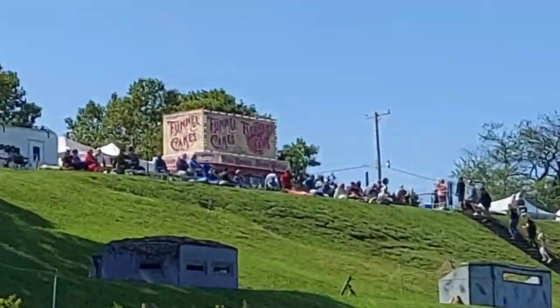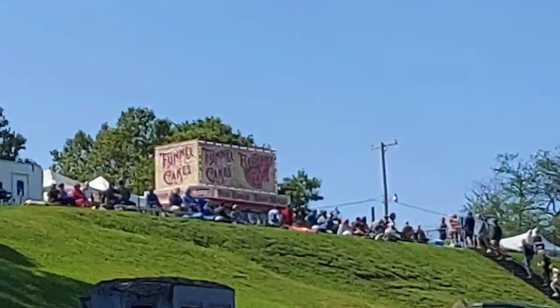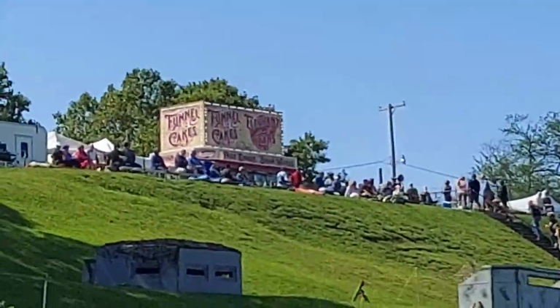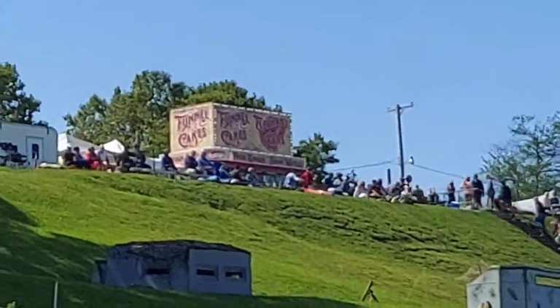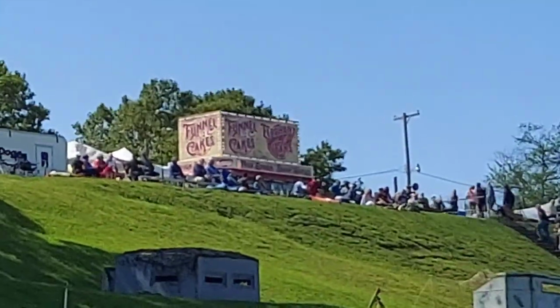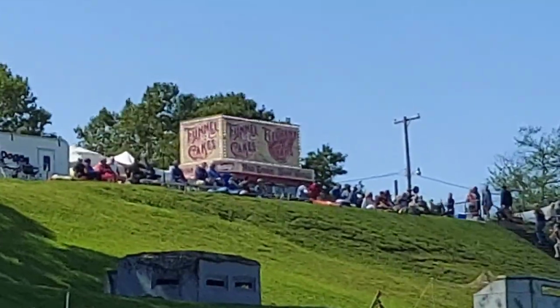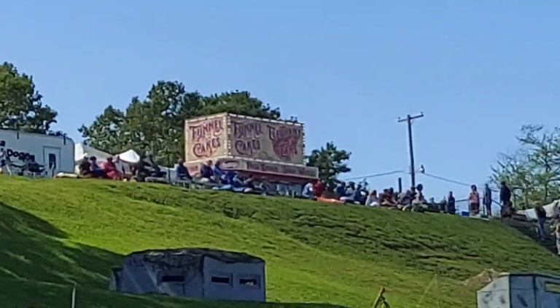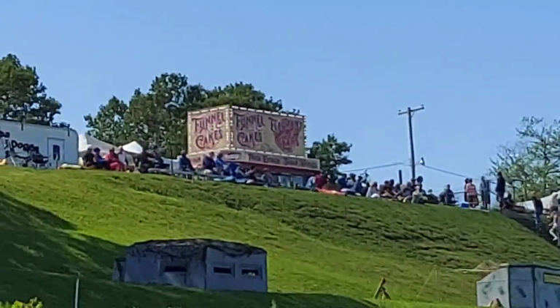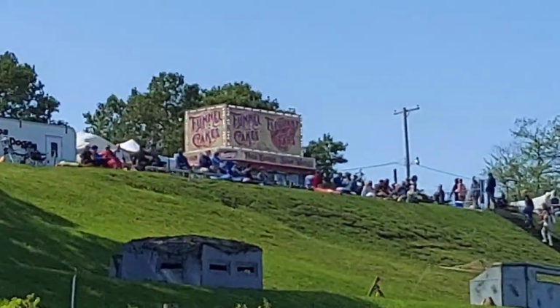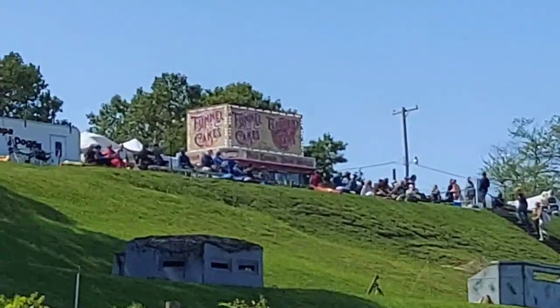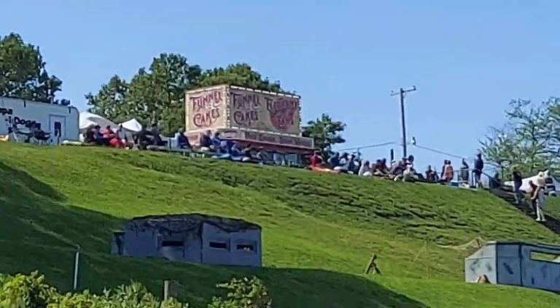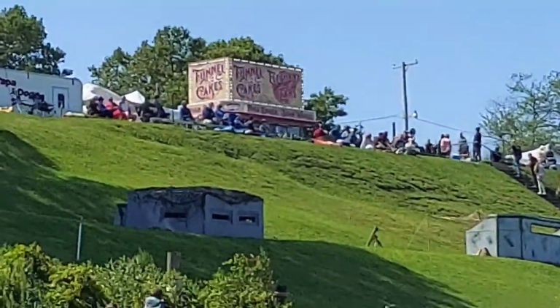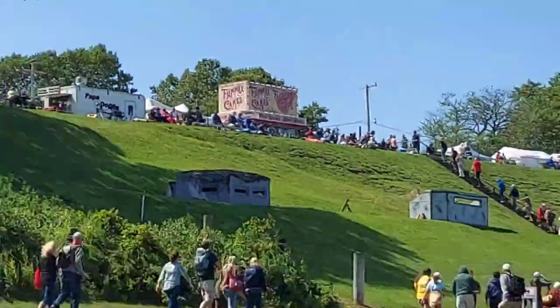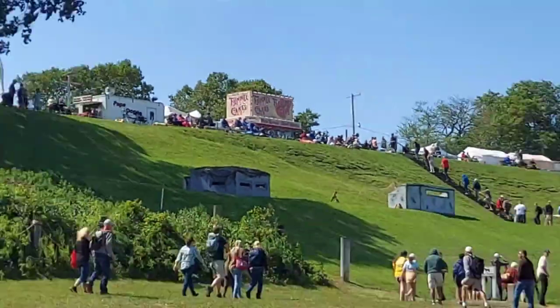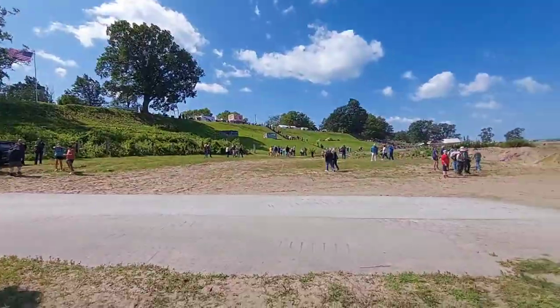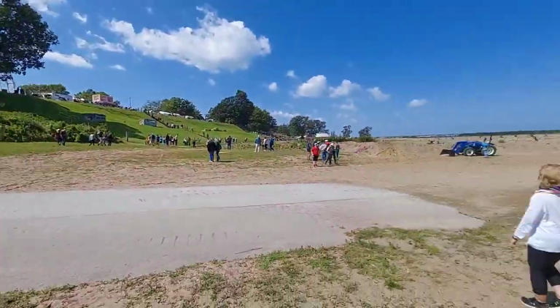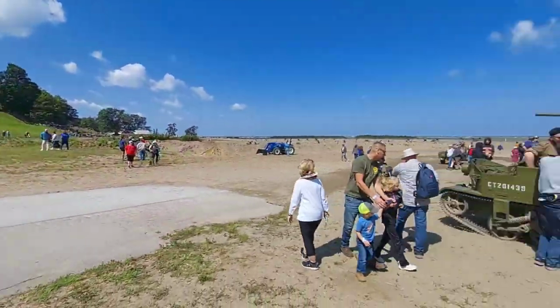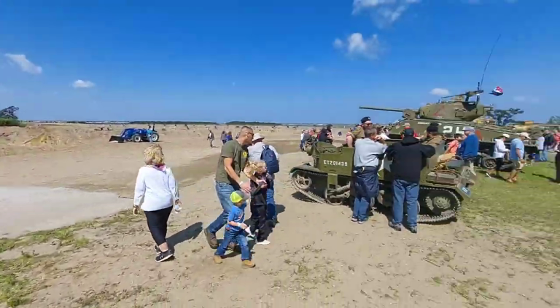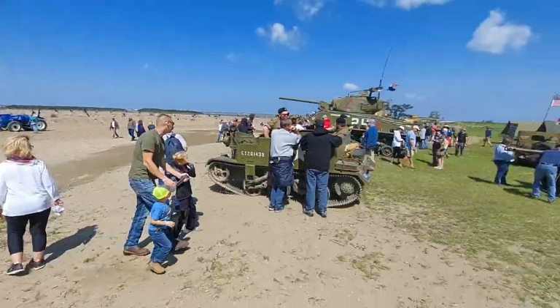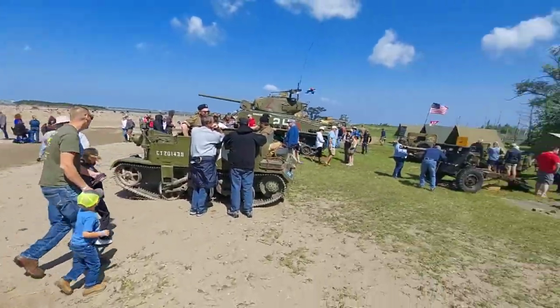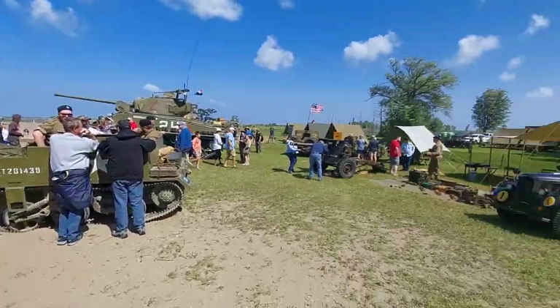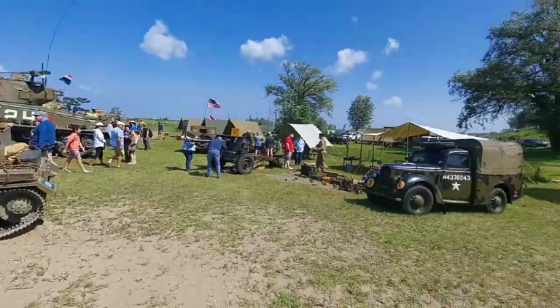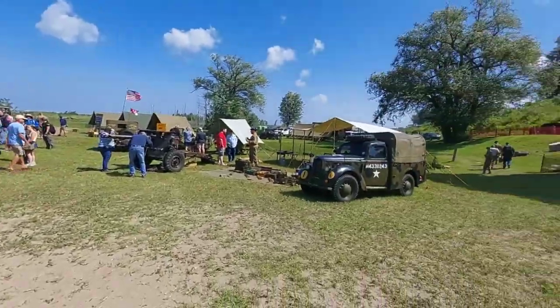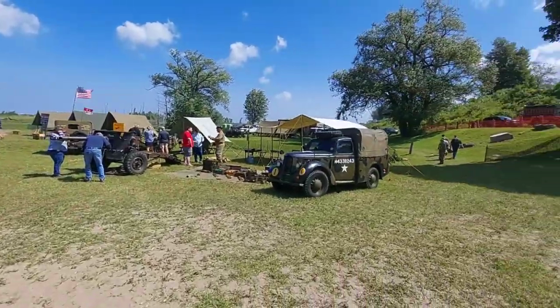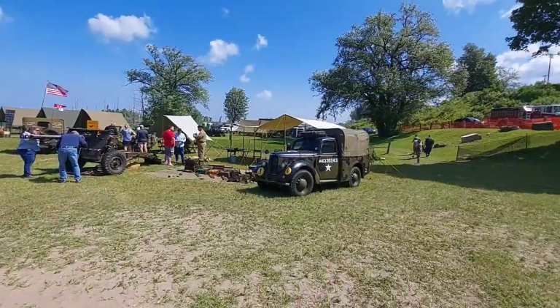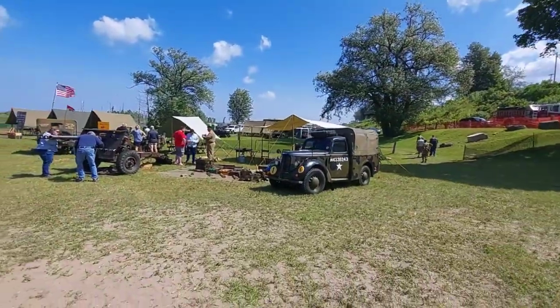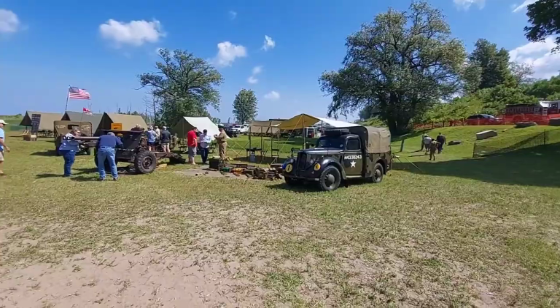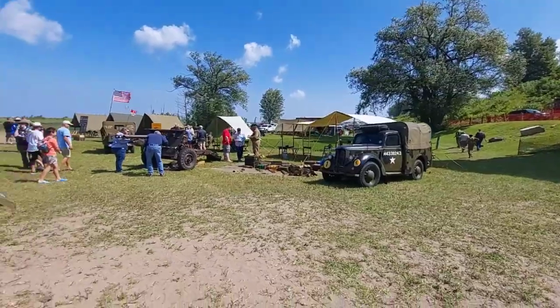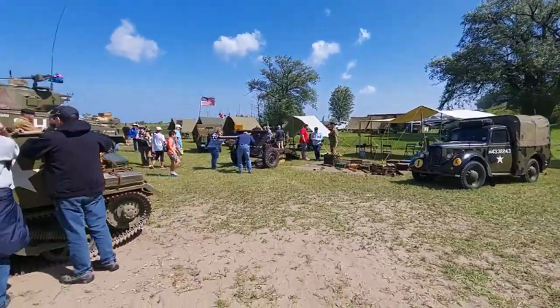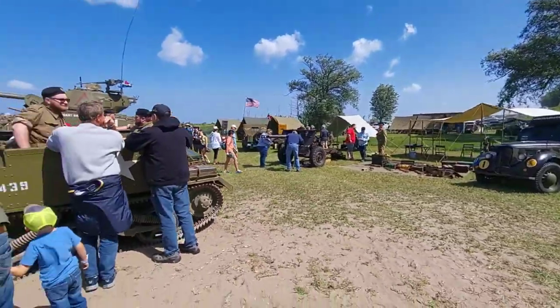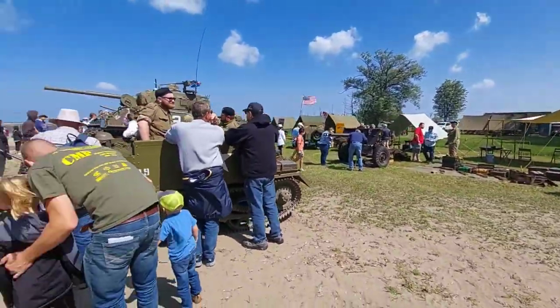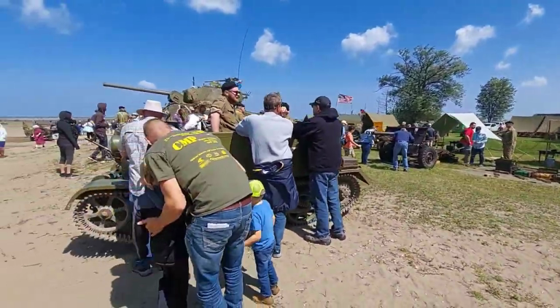I don't think they had fun with kickstands in 1944 in German-occupied France, but oh well — we got a little prop artillery.